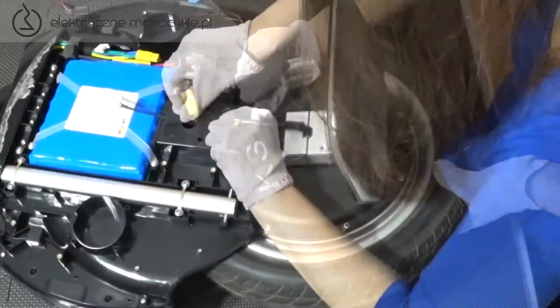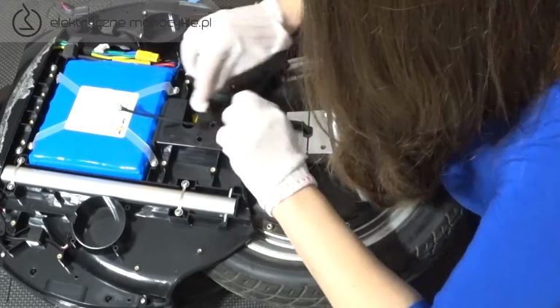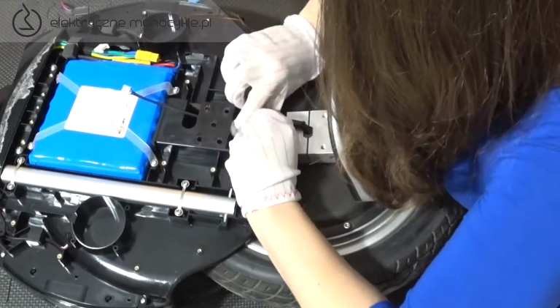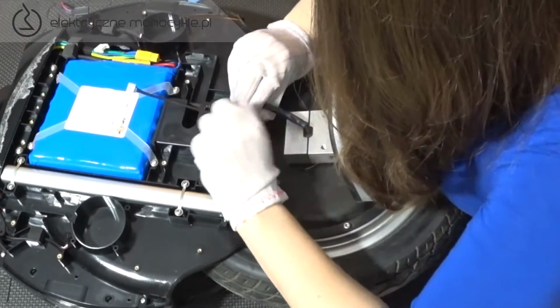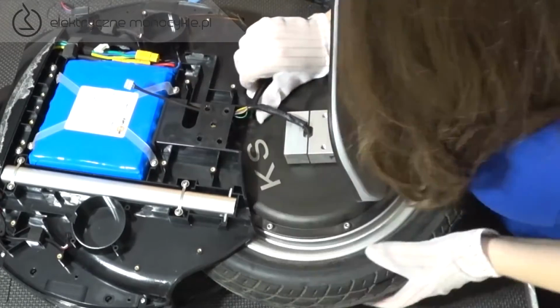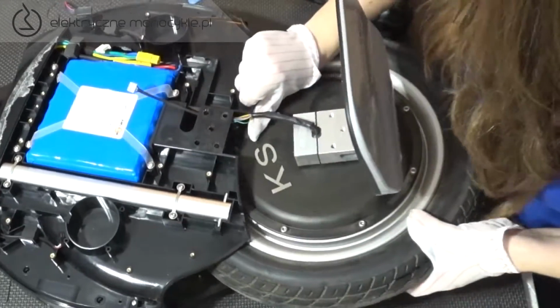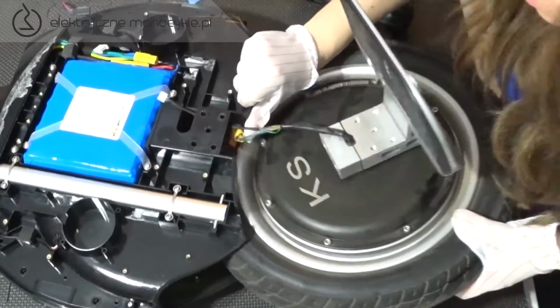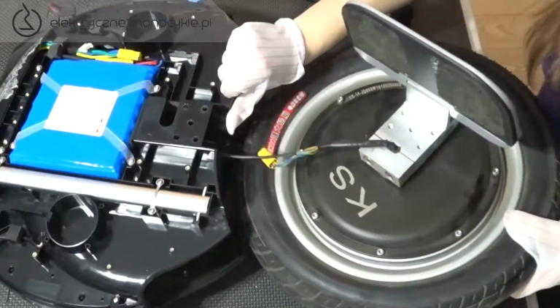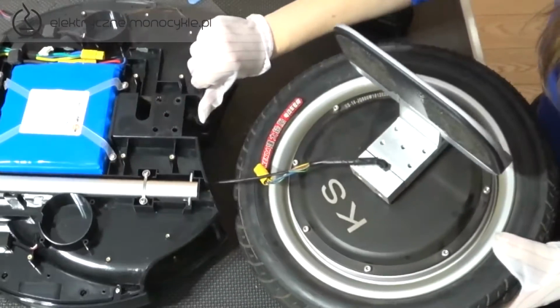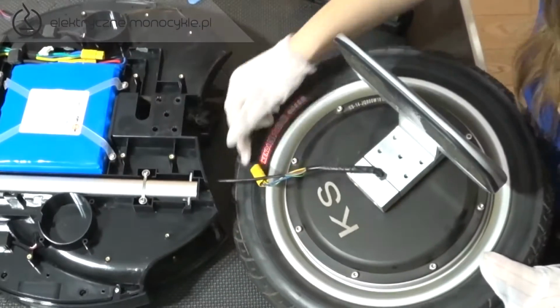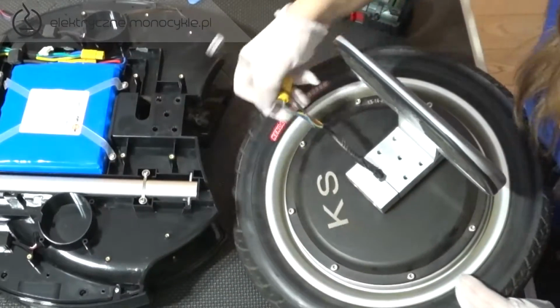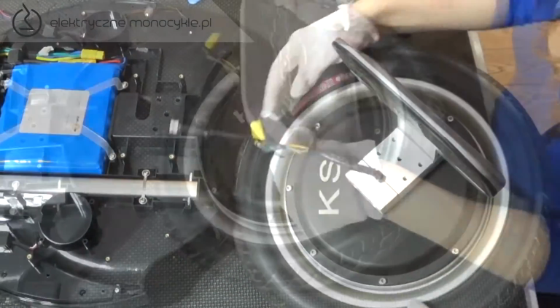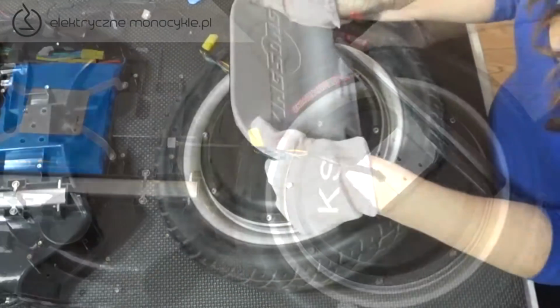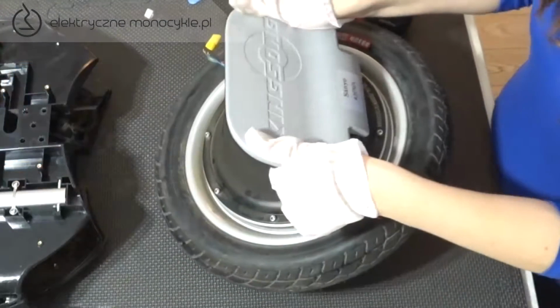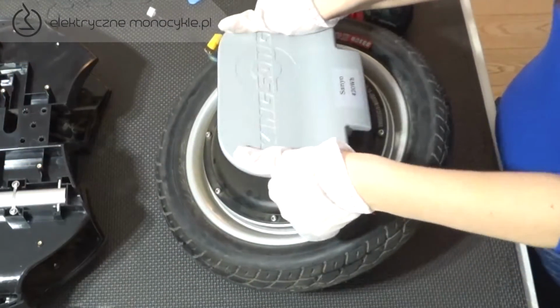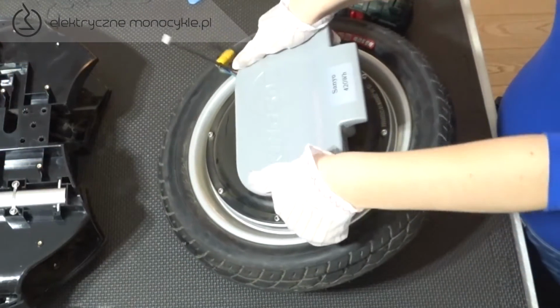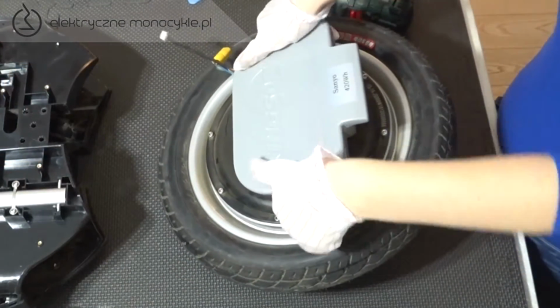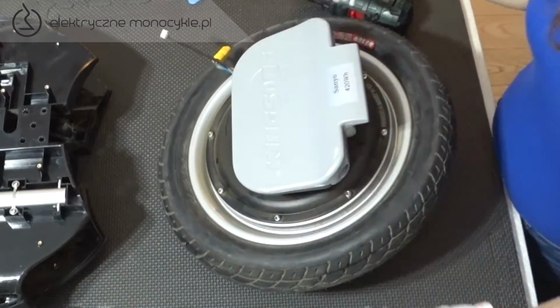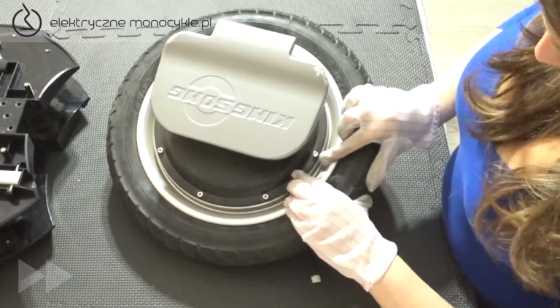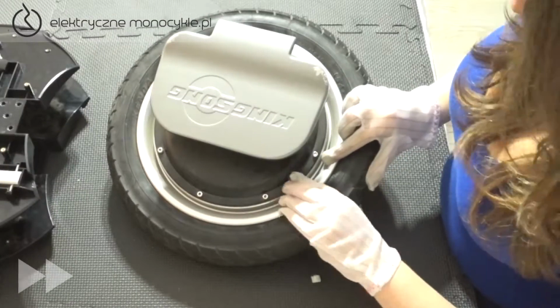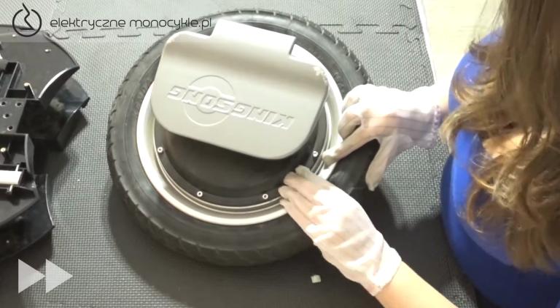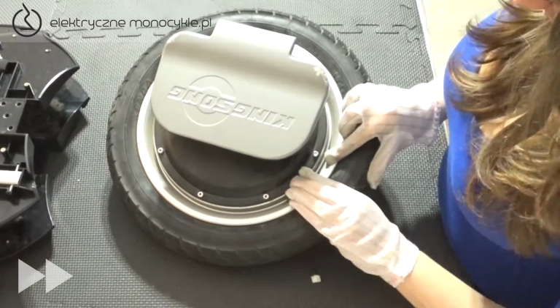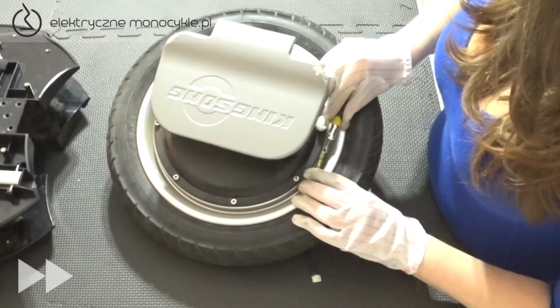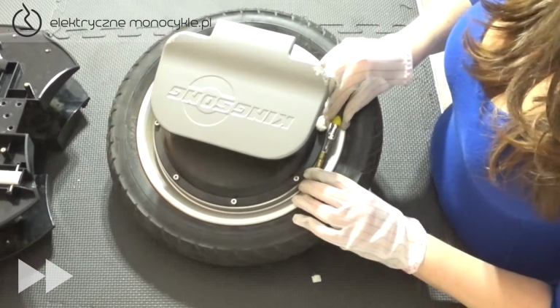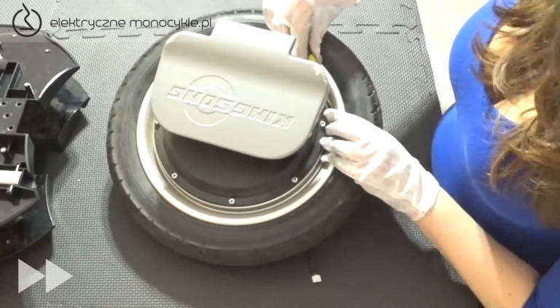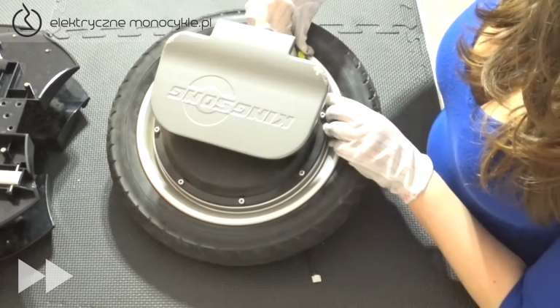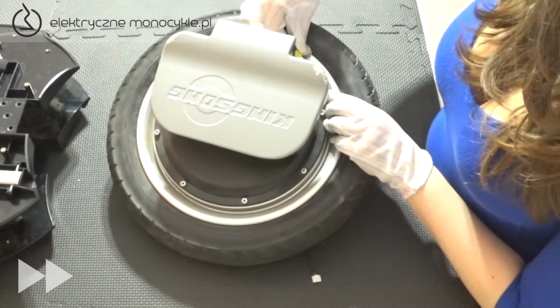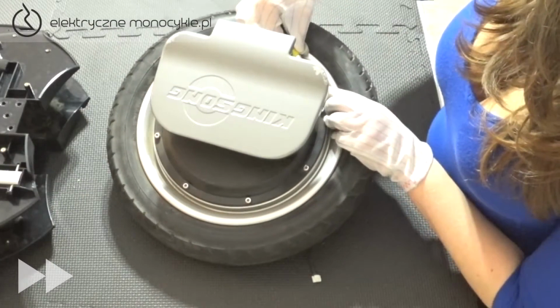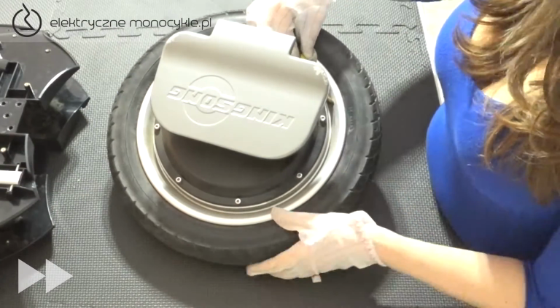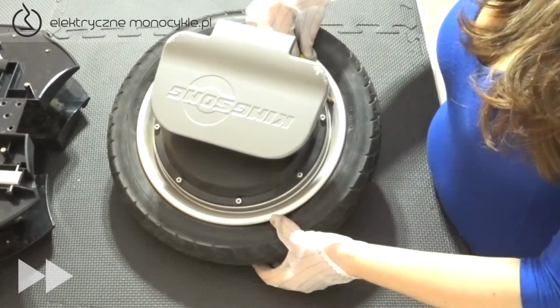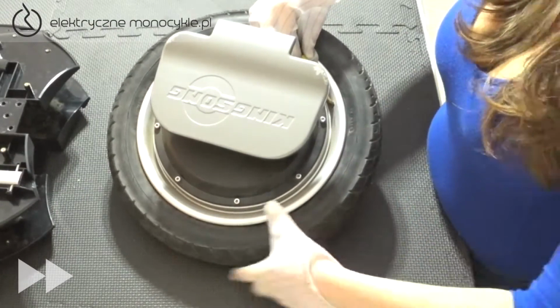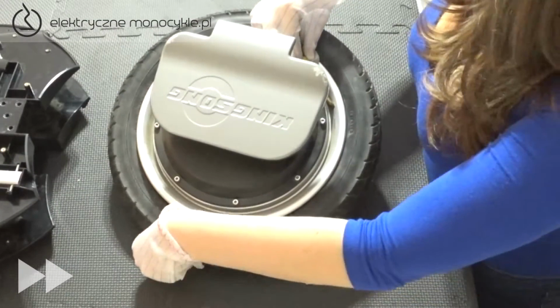Delikatnie wysuwamy koło, aby nie uszkodzić kabli silnika. Zamykamy pedał, odkręcamy nakrętkę wentyla i spuszczamy powietrze, dociskając oponę dla maksymalnego efektu.